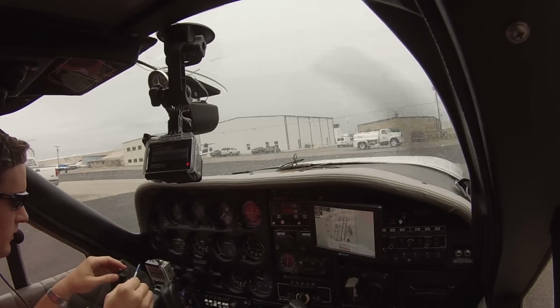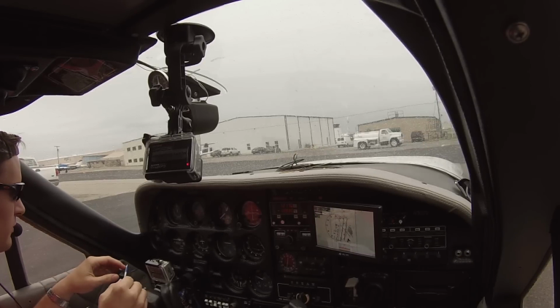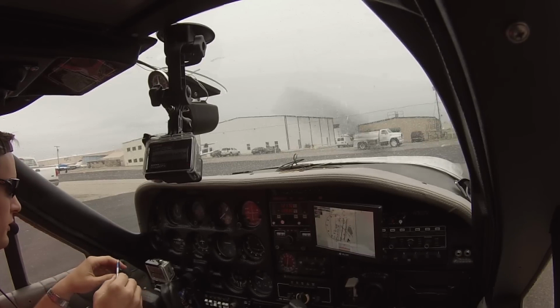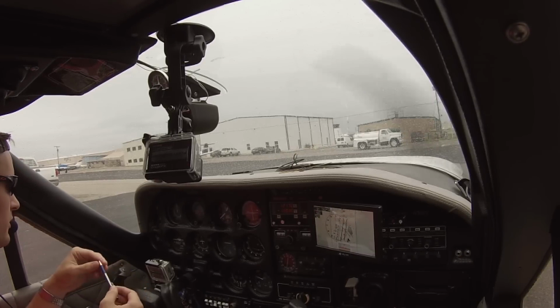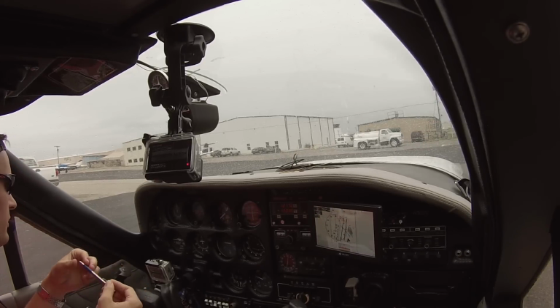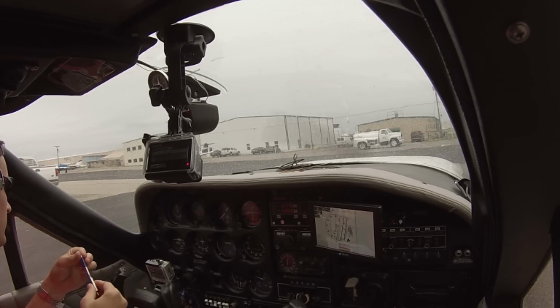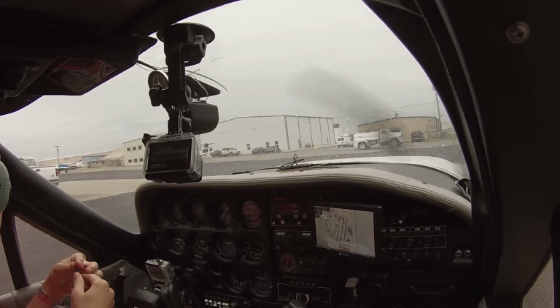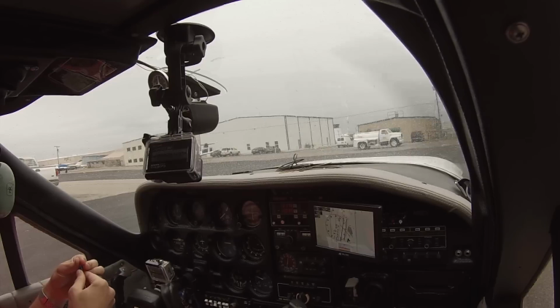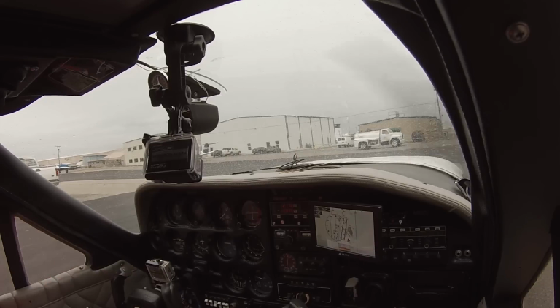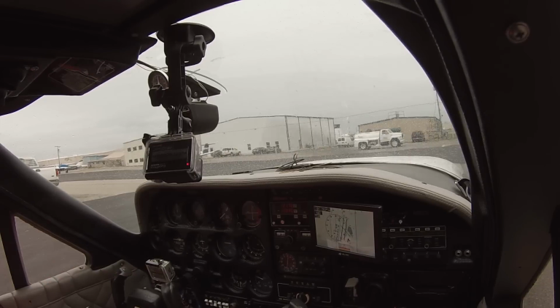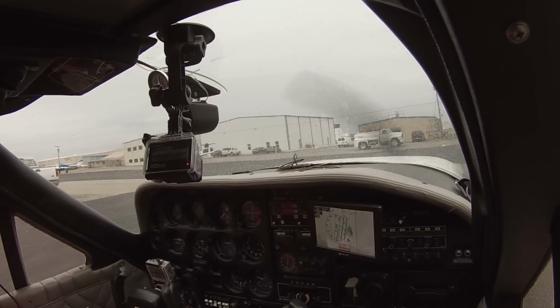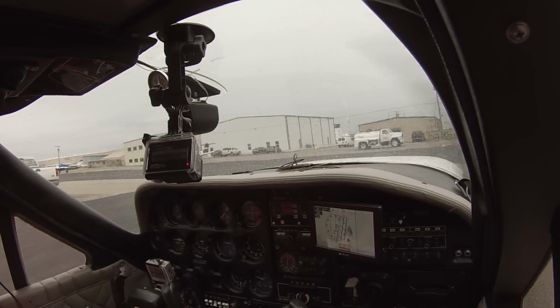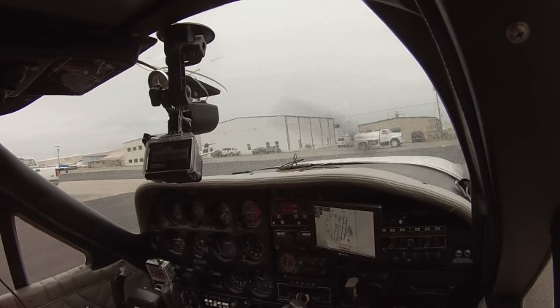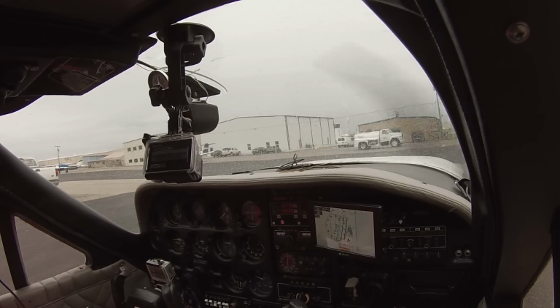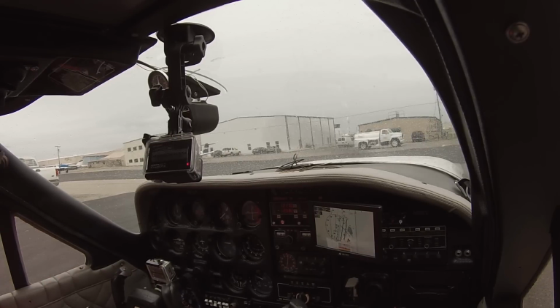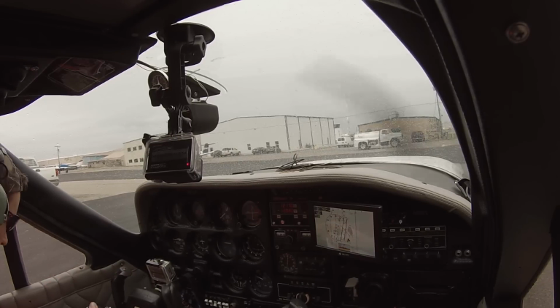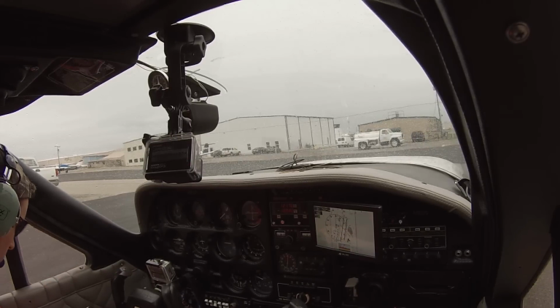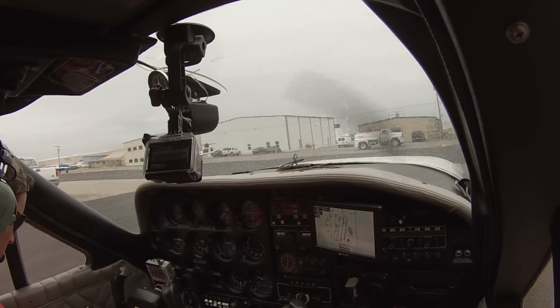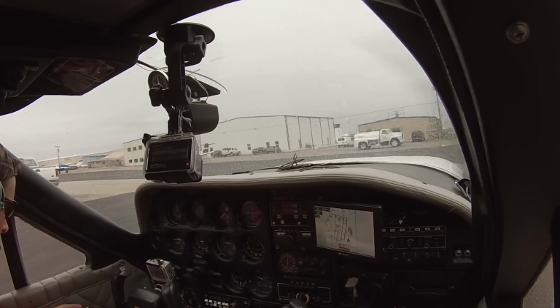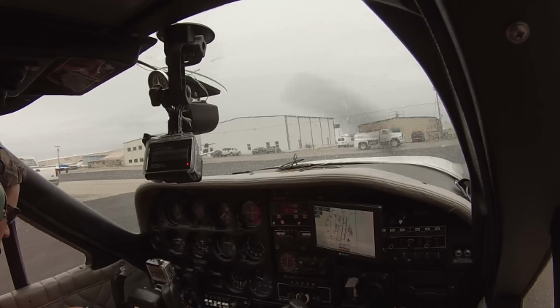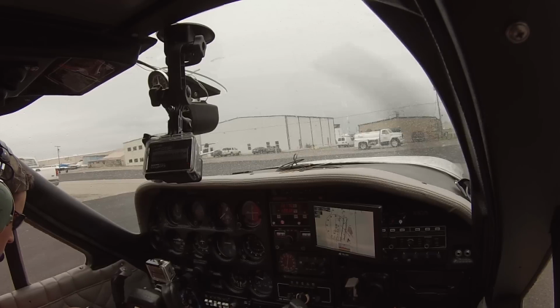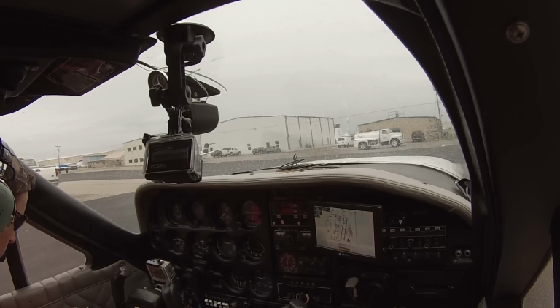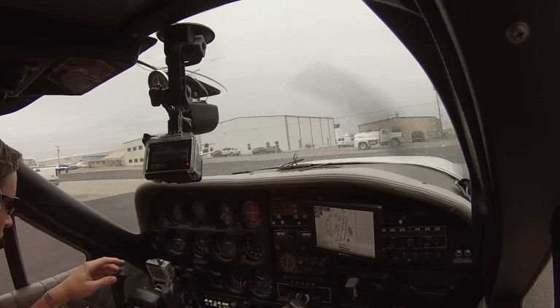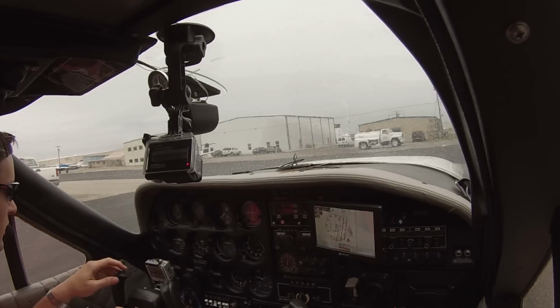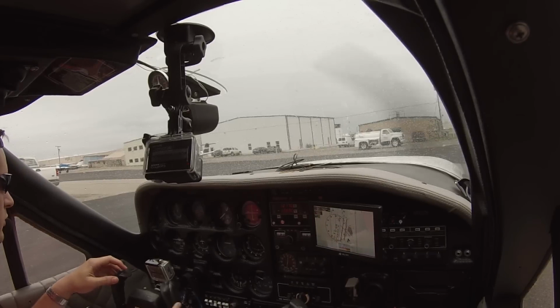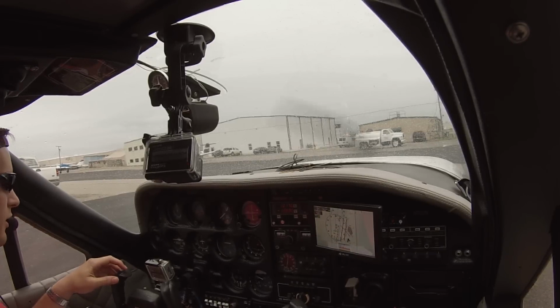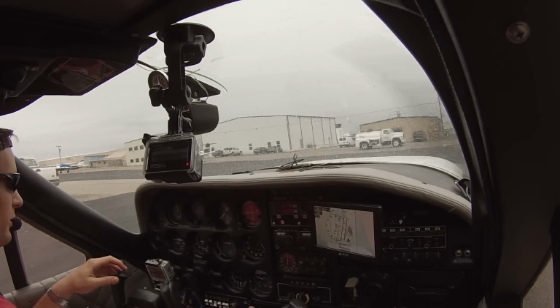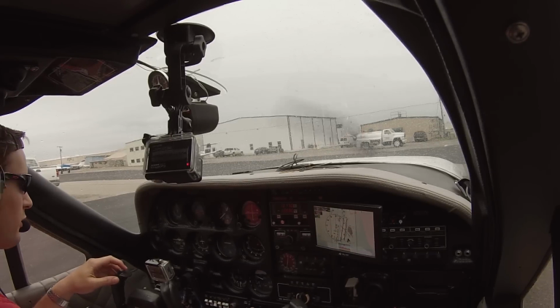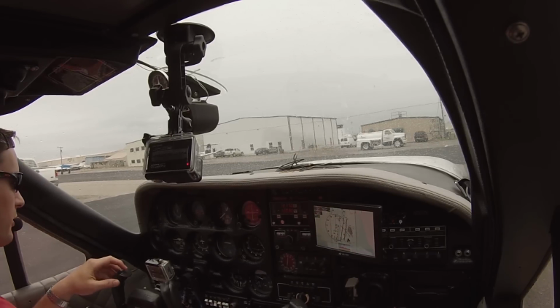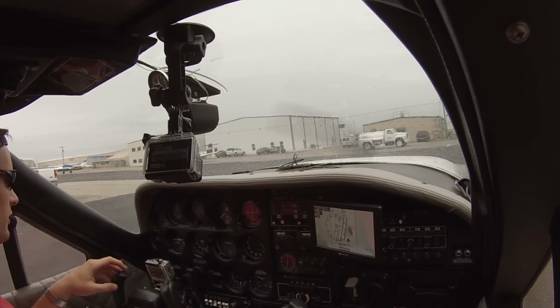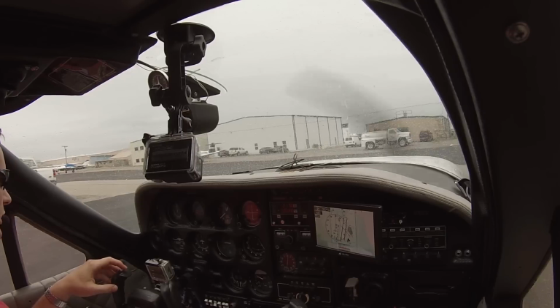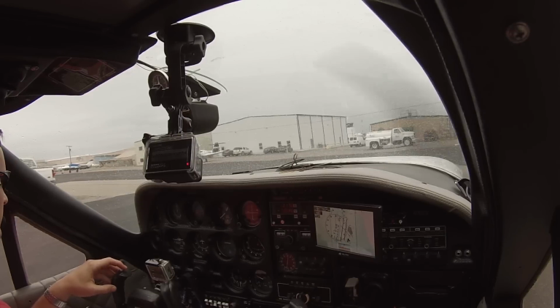Ground clears Cardinal 37V: runway one left, taxi and hold short of Alpha. Pilot reads back: one left, hold short of Alpha. We're going to be IFR — we'll pick up our clearance and hold short.